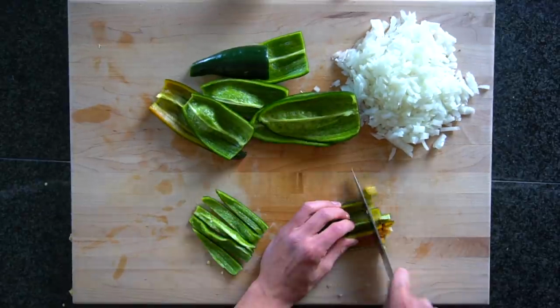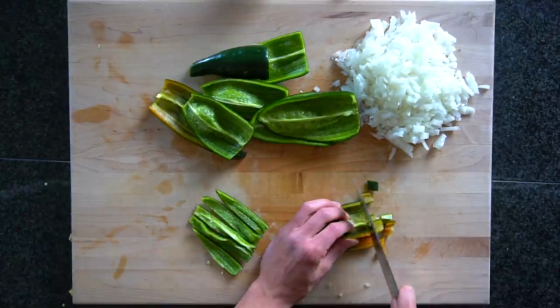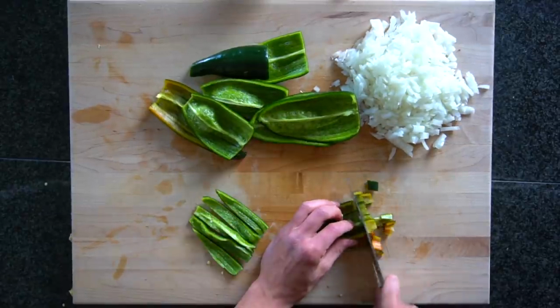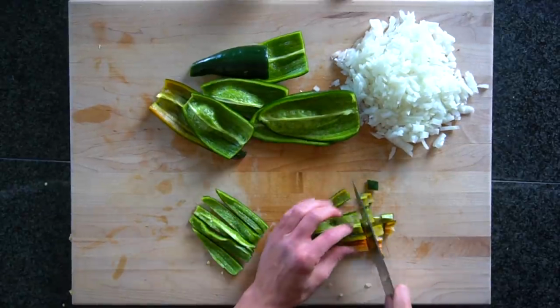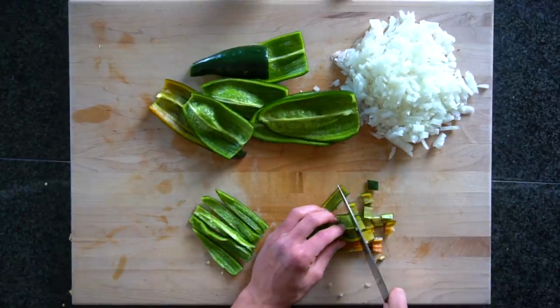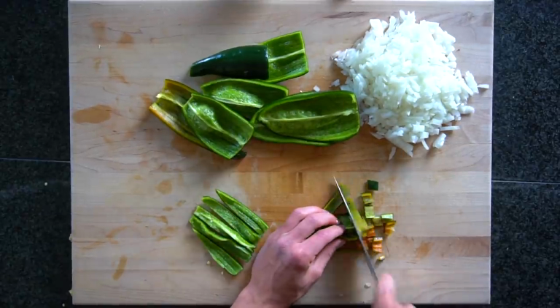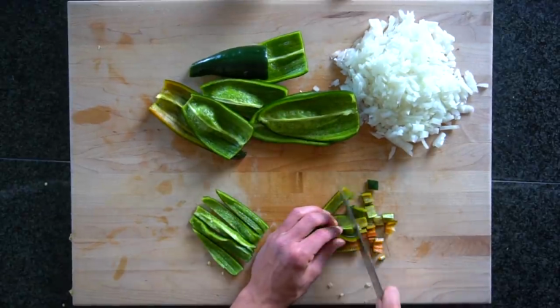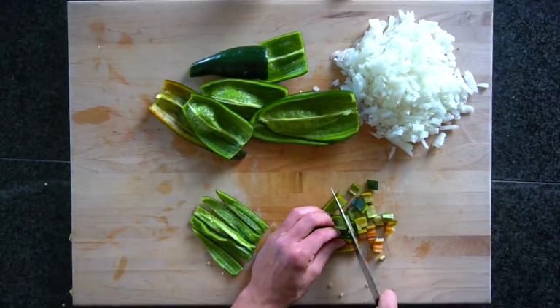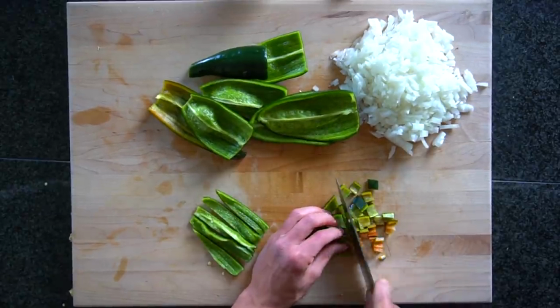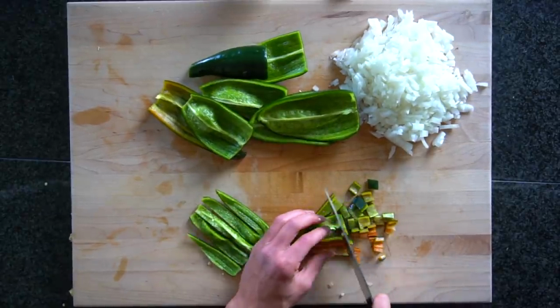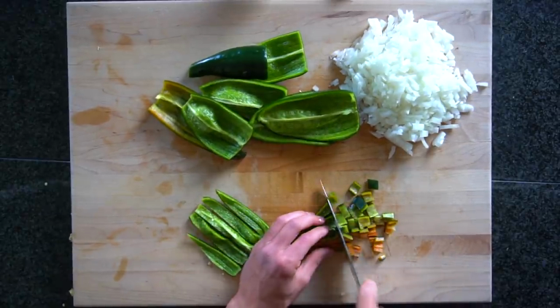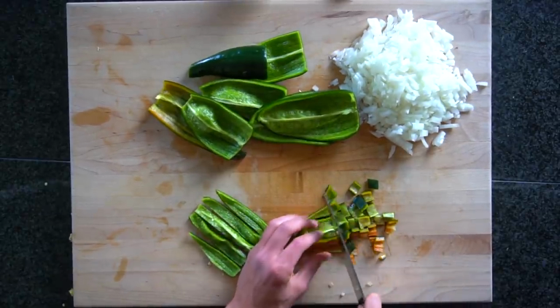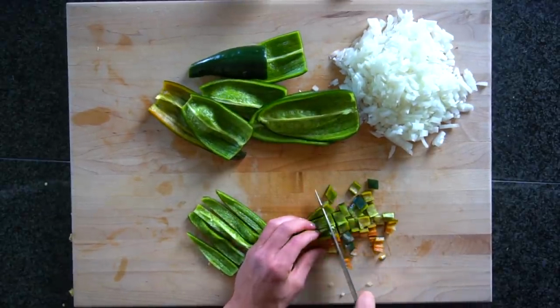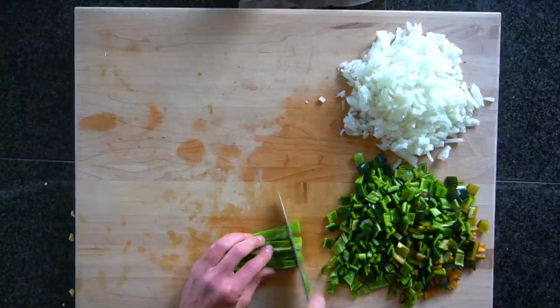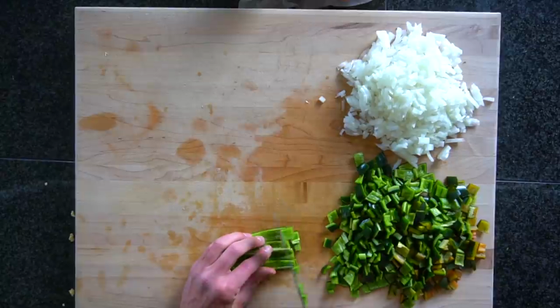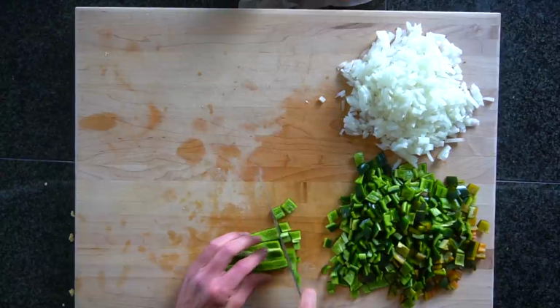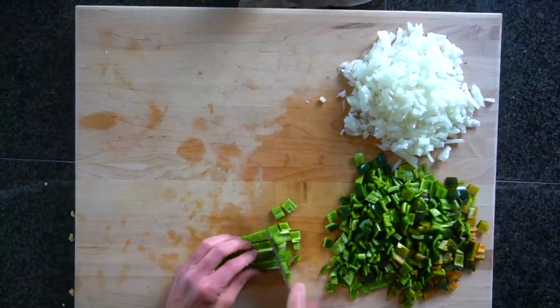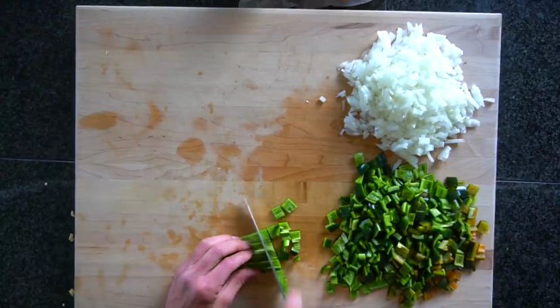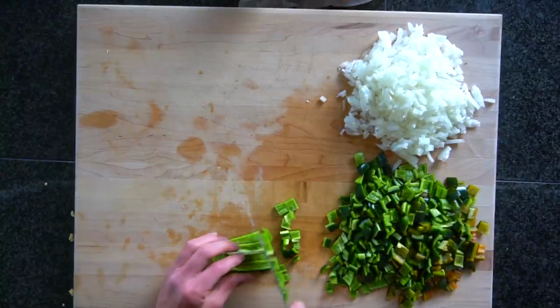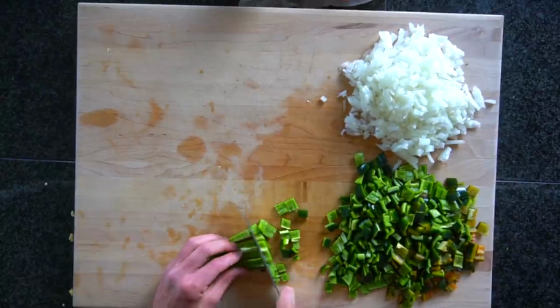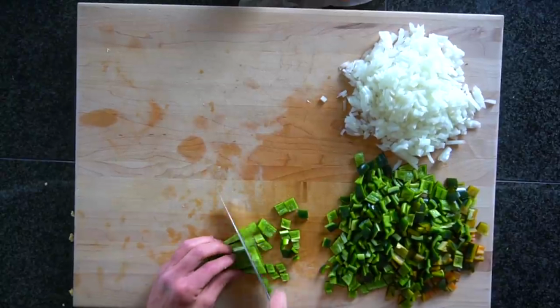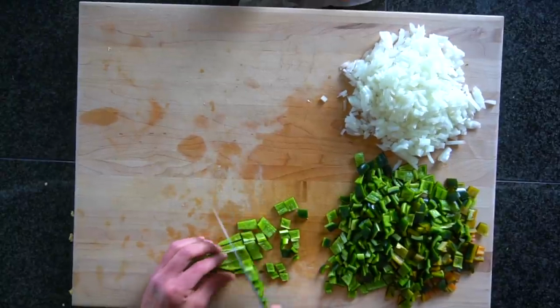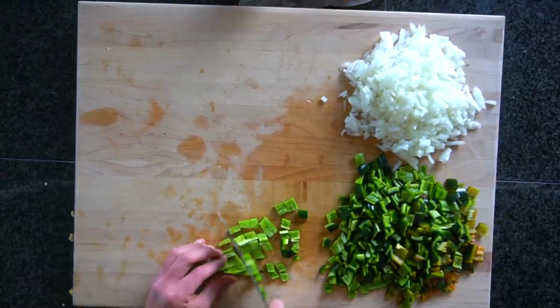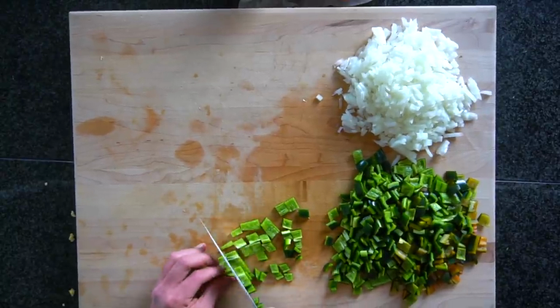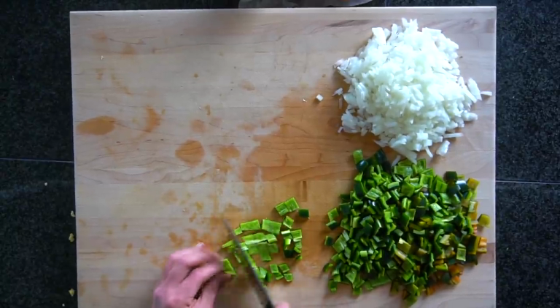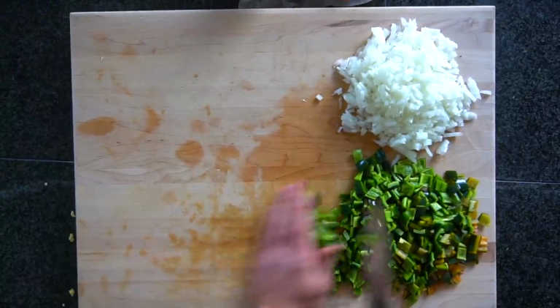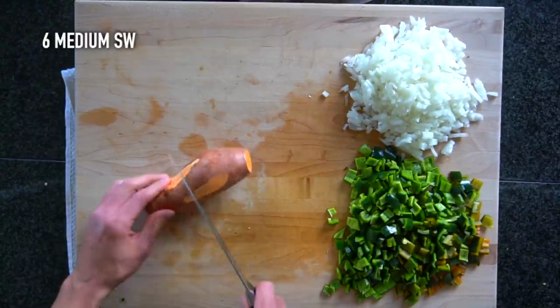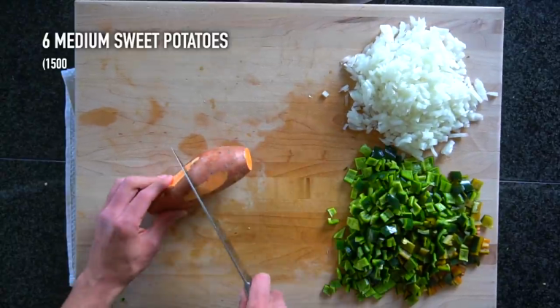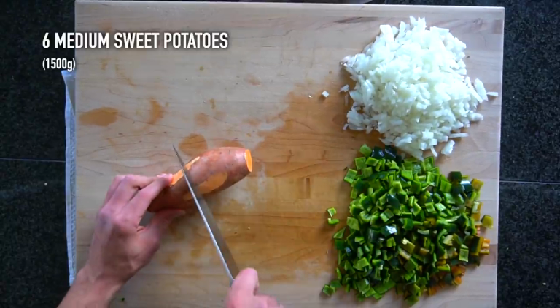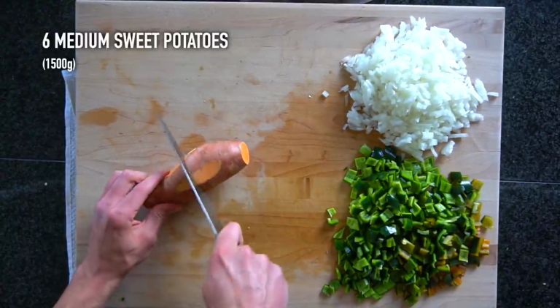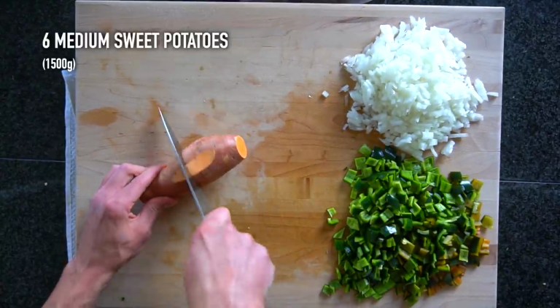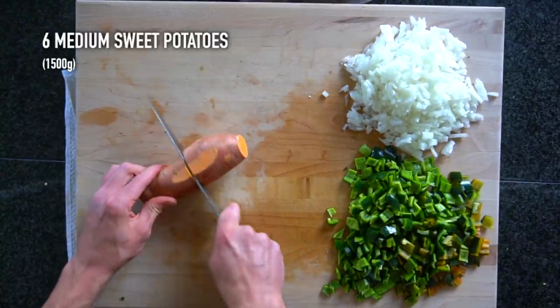Poblano peppers just have a little bit of a different flavor and heat profile and I prefer them in recipes. Poblano peppers are a bit spicier than green bell peppers but after you take out the seeds it's not really that big of a difference.